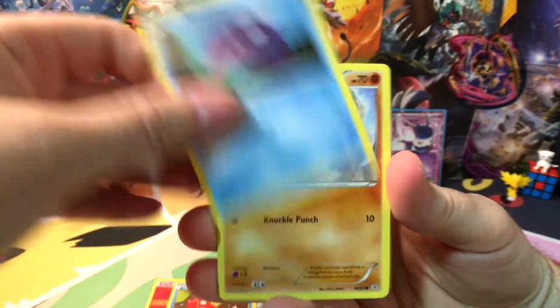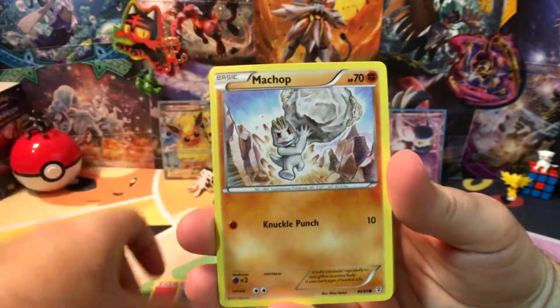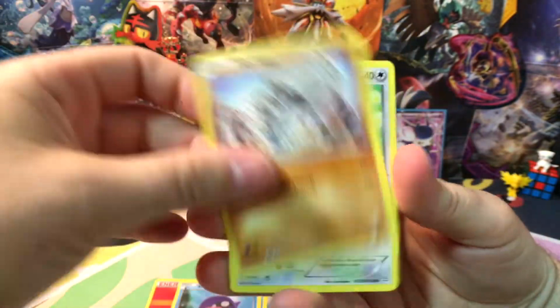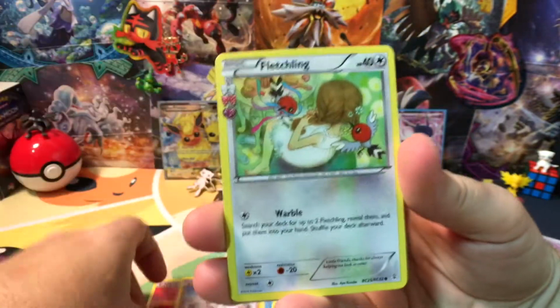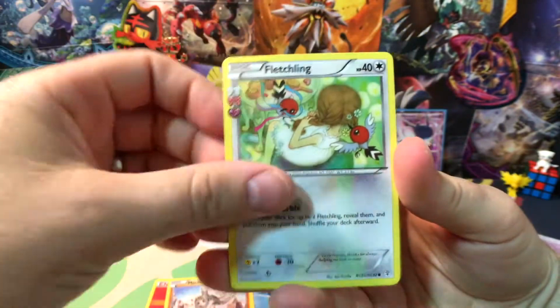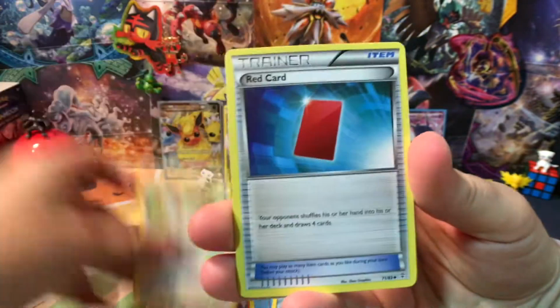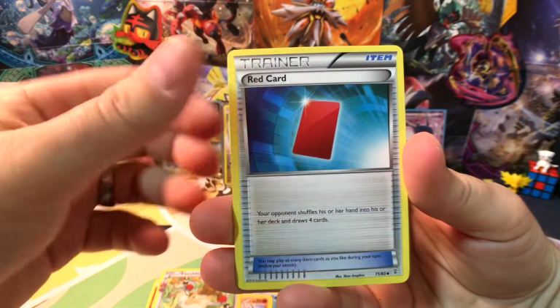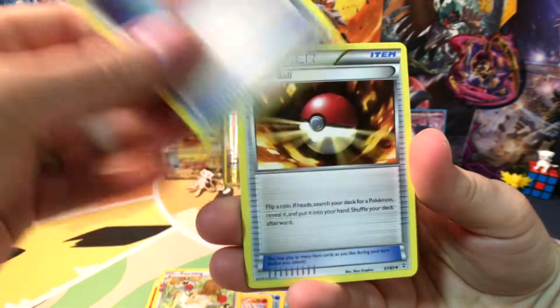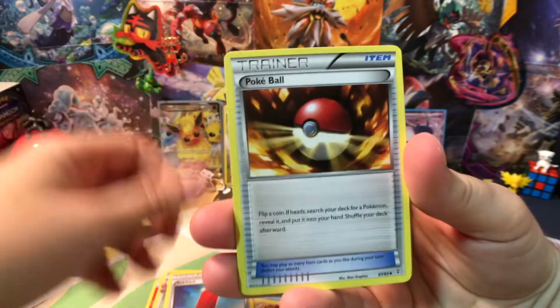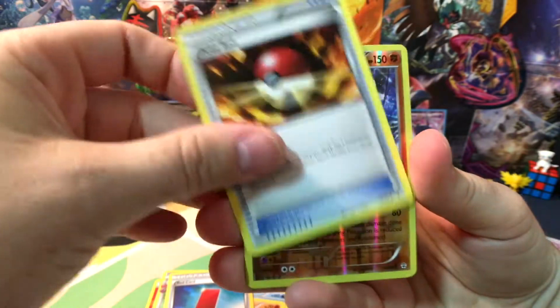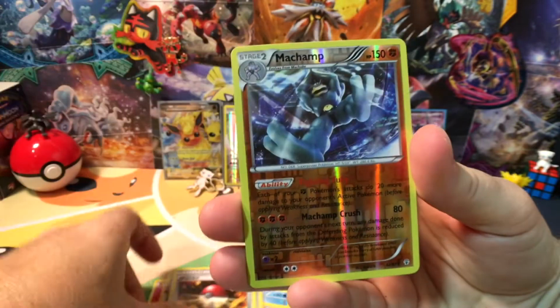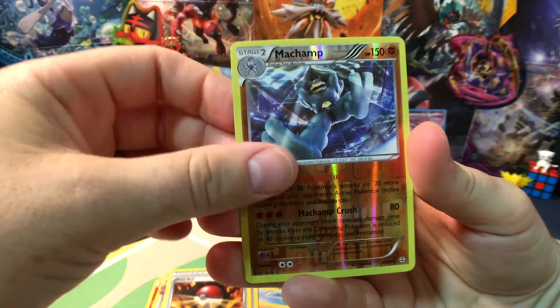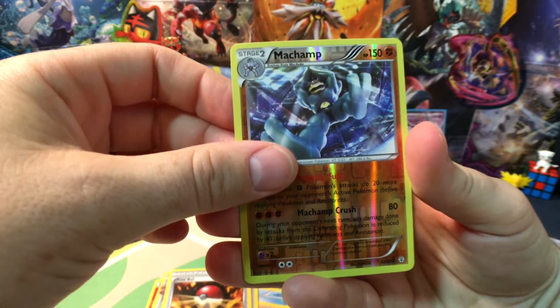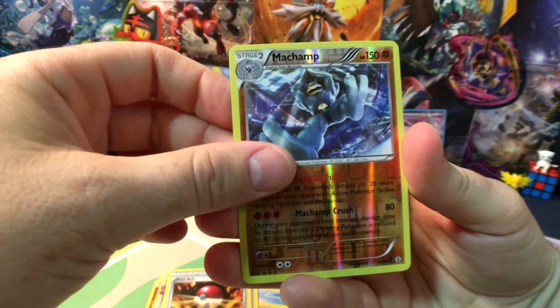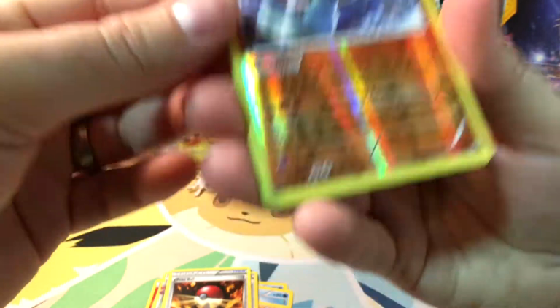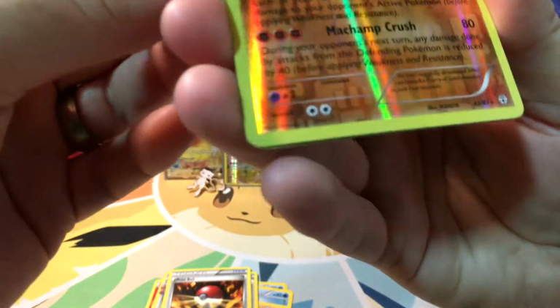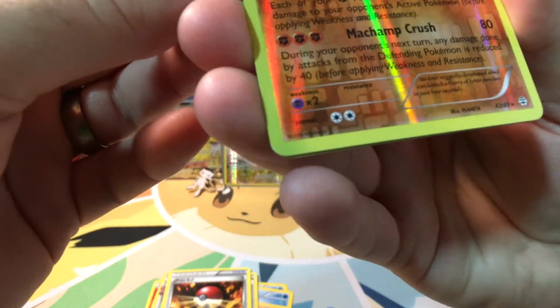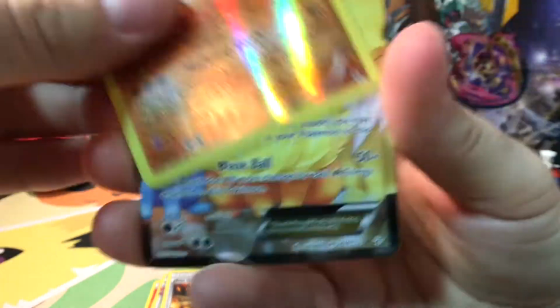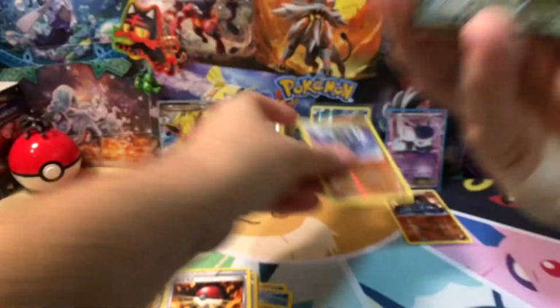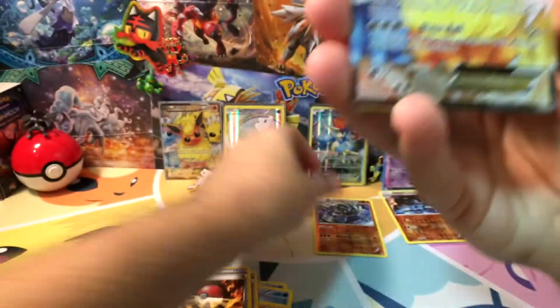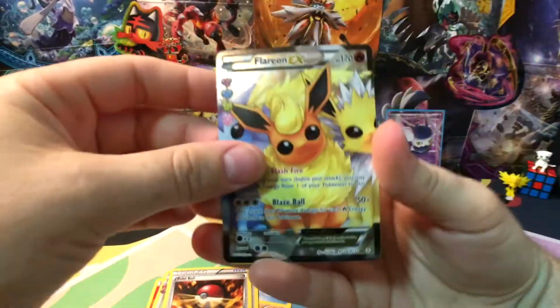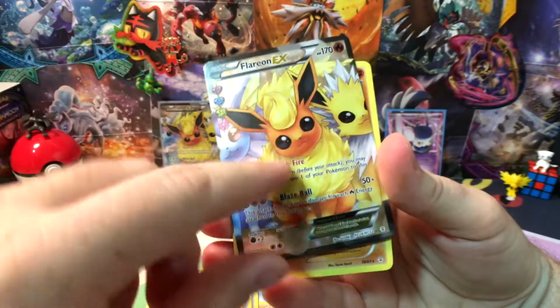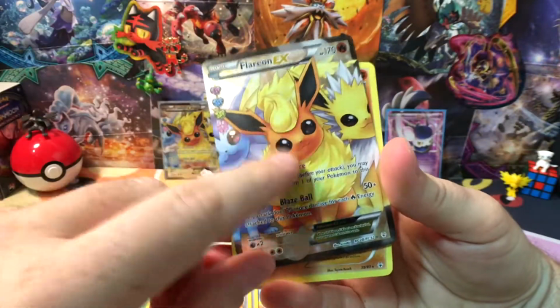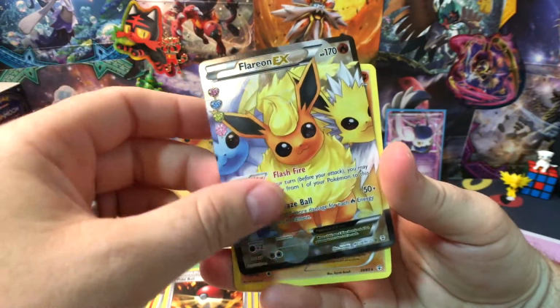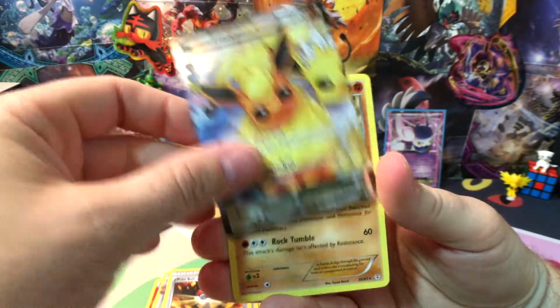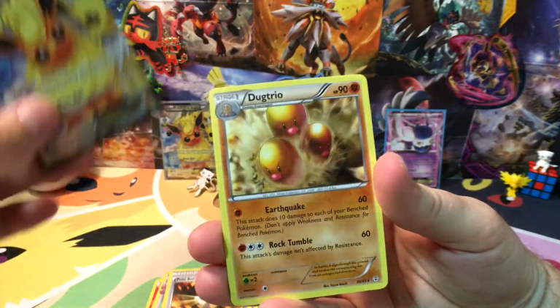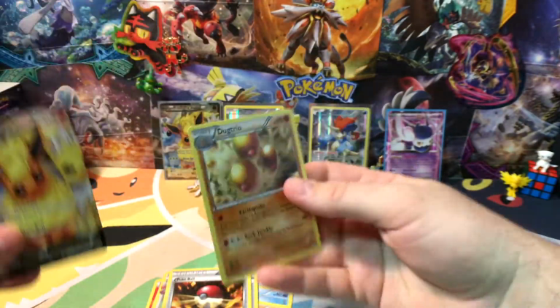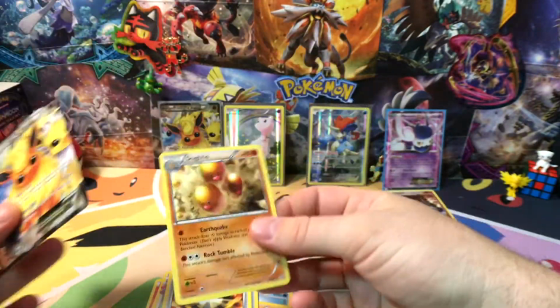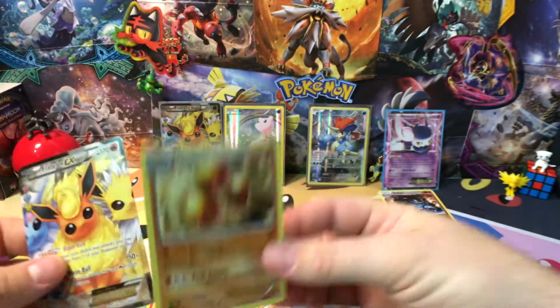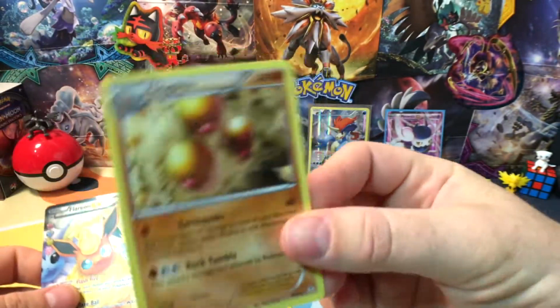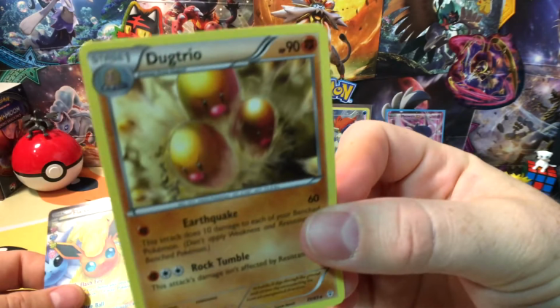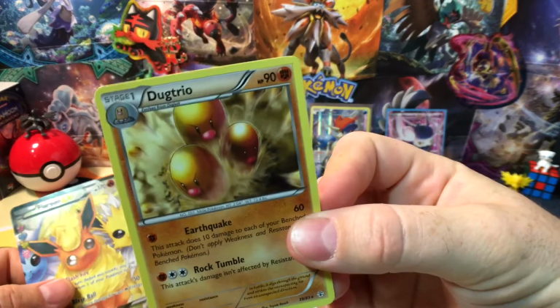We got fire energy, Magikarp, Shelter, Machop, Fletchling, Red Card, Poke Ball. Machamp — is that a rare? He's a rare reverse rare — whoa! Floreon EX and a Dugtrio!